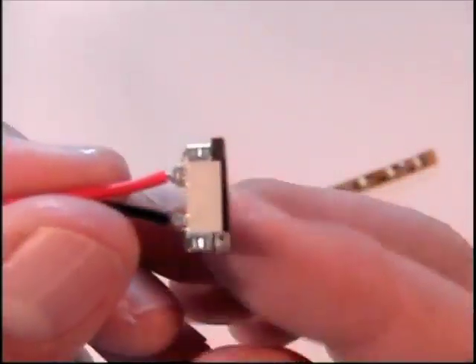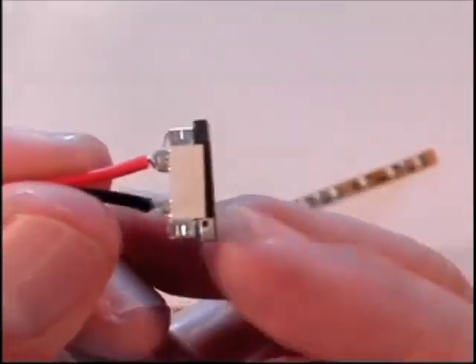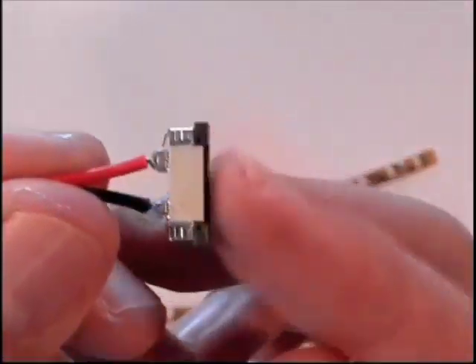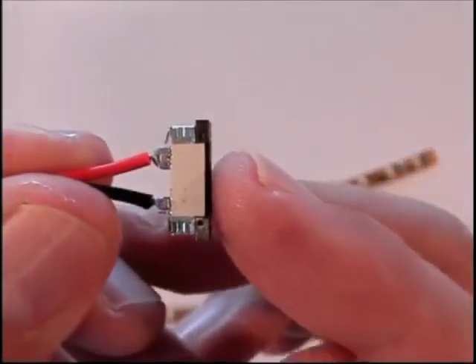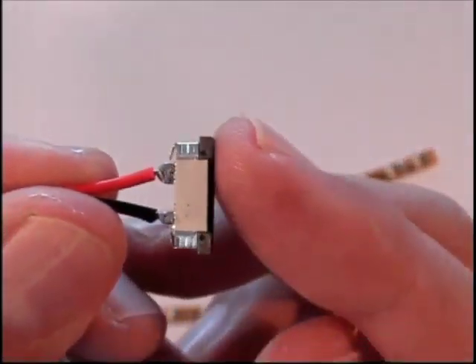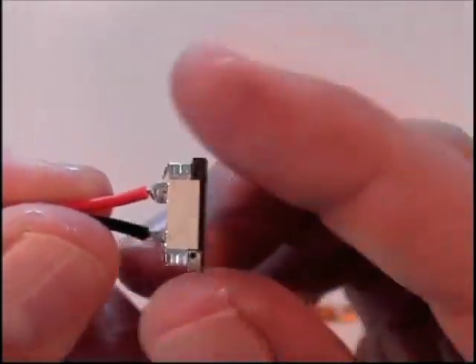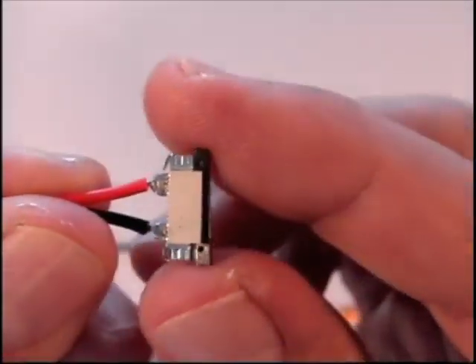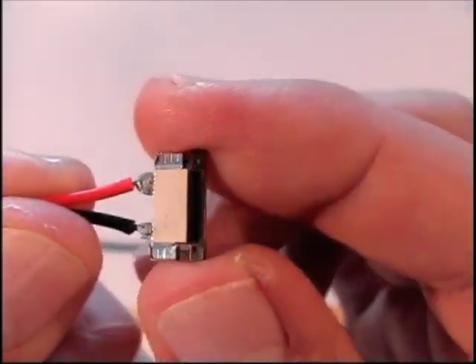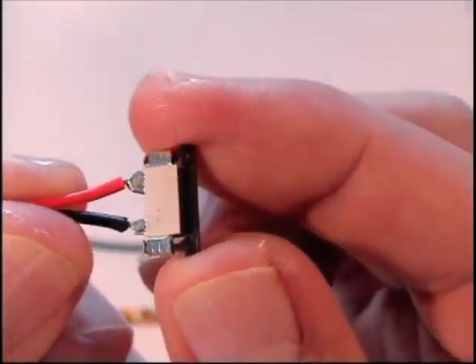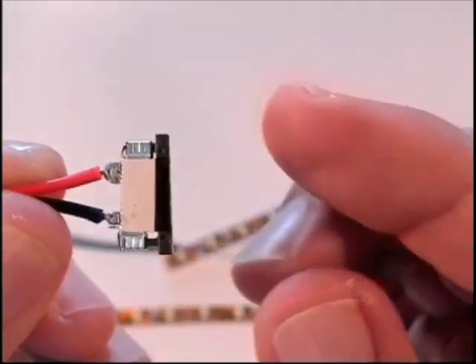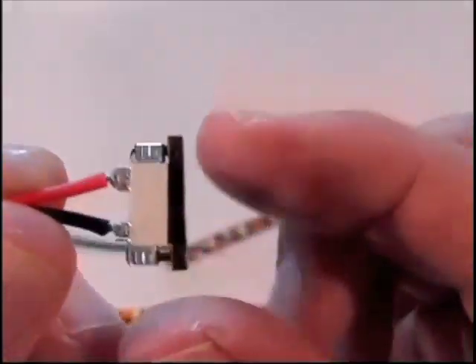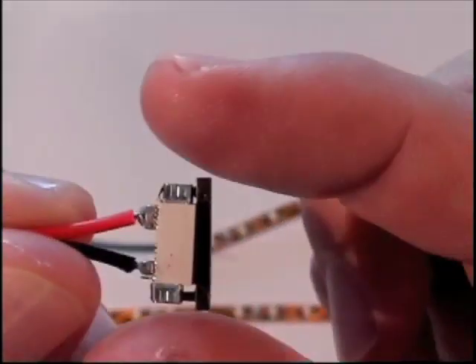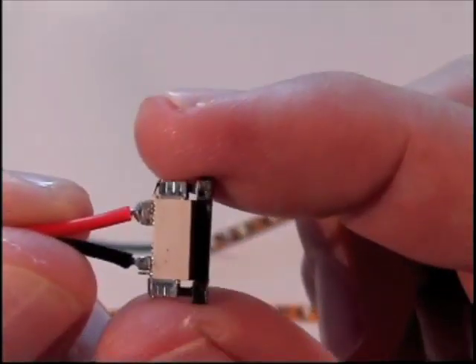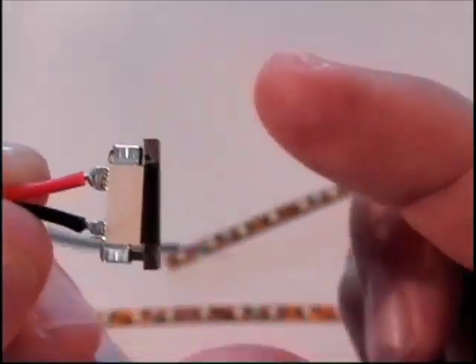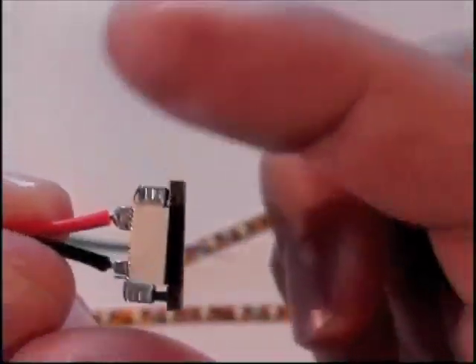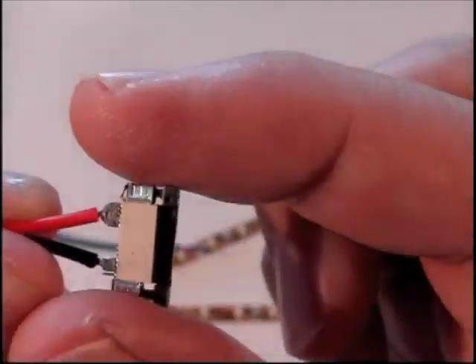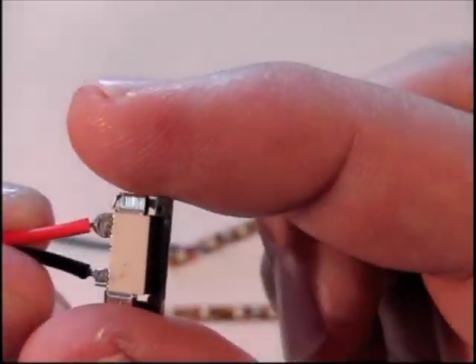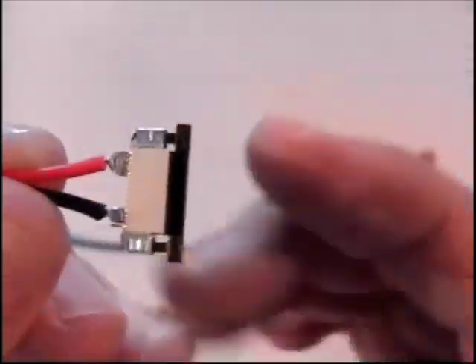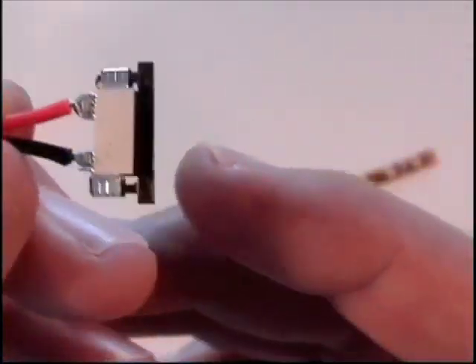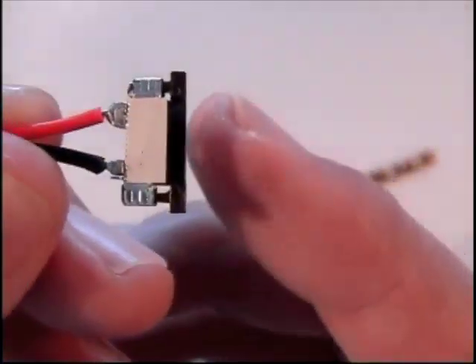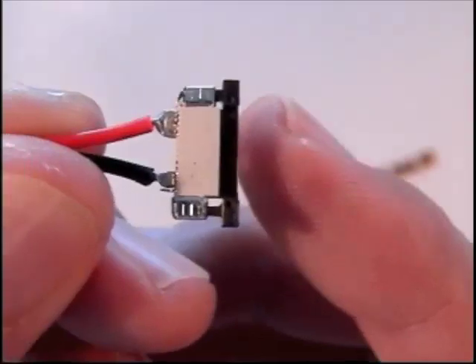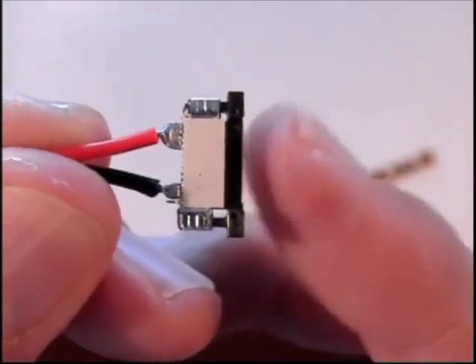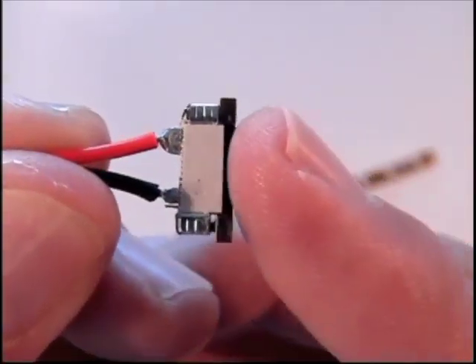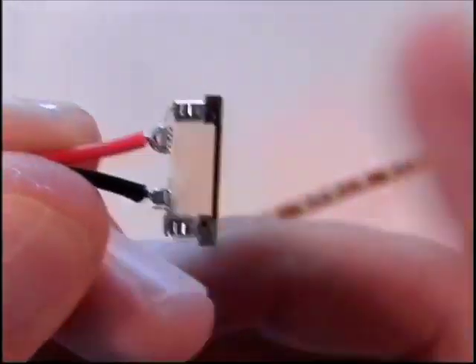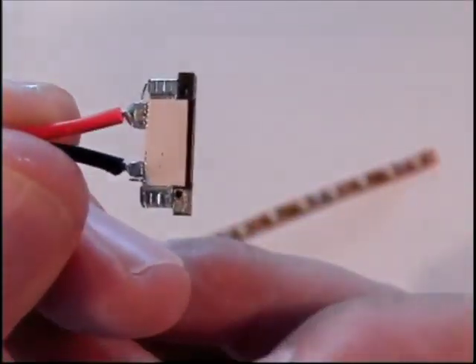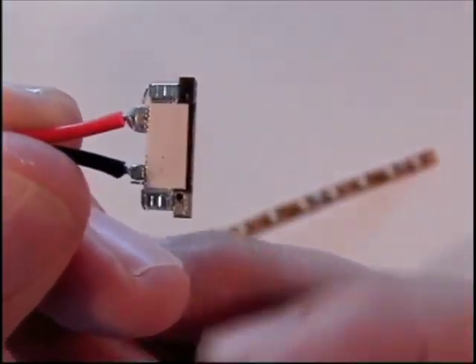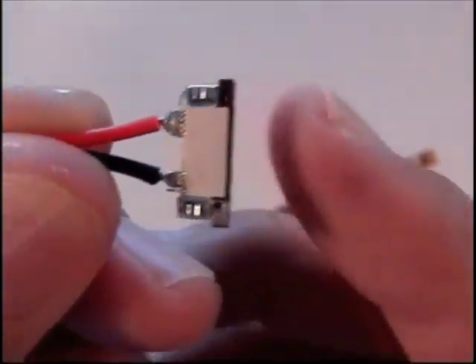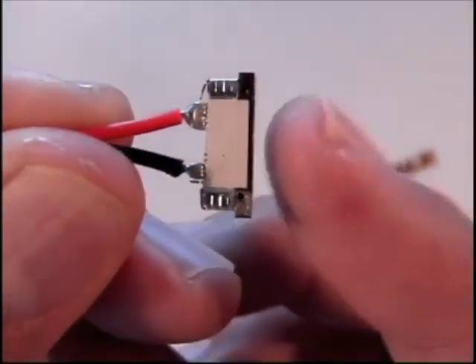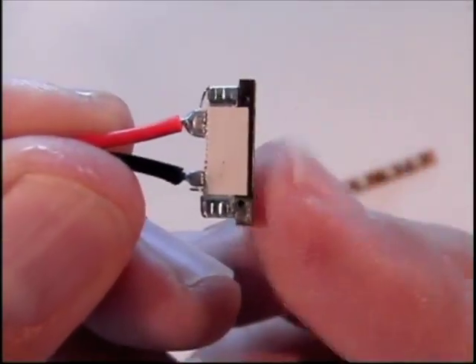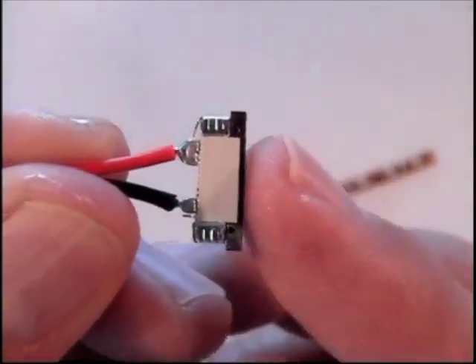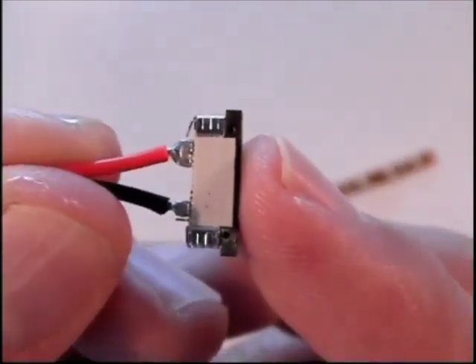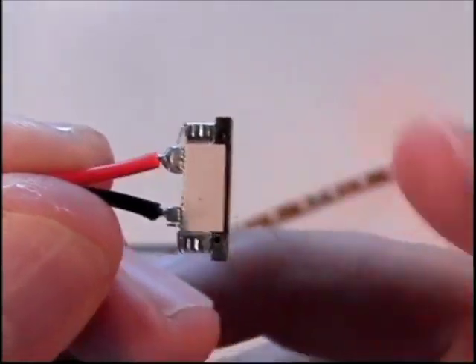If you look at the front of this connector, you'll notice this black piece on the connector. This is the locking device. If you pull out on that locking device, you are ready to insert the flex strip in. If you push in on it, then it locks the flex strip into place.